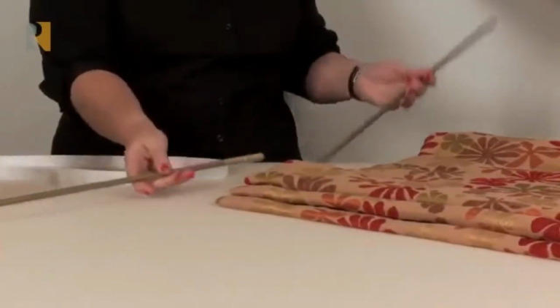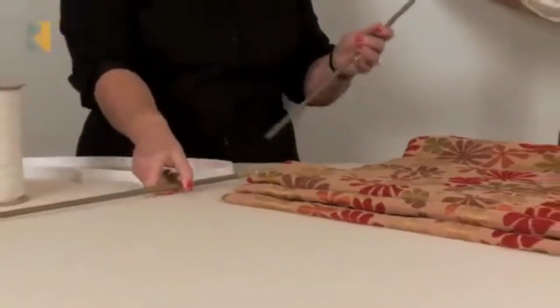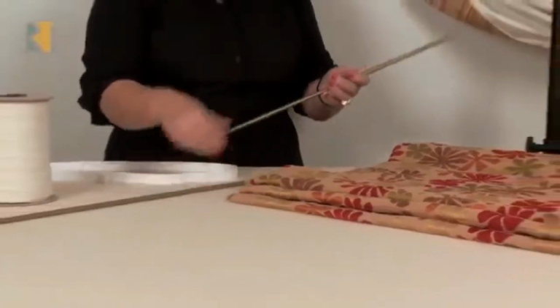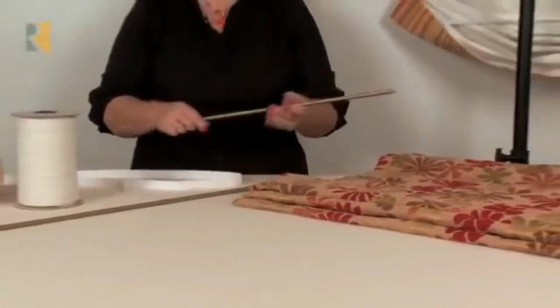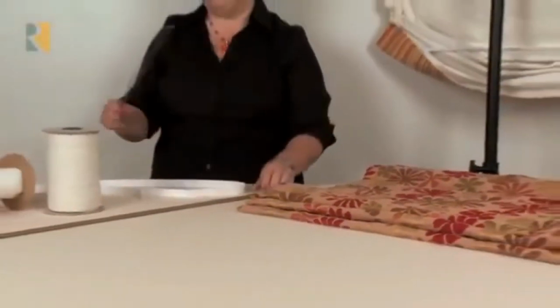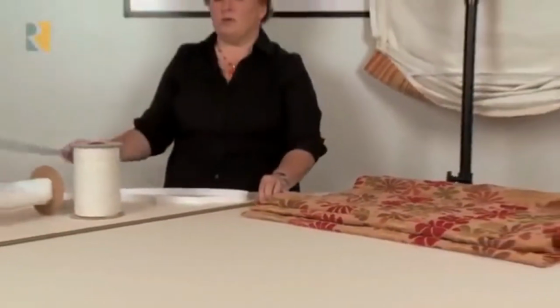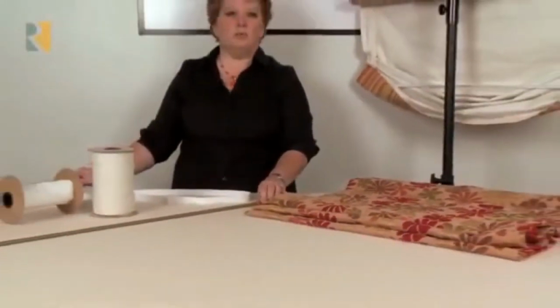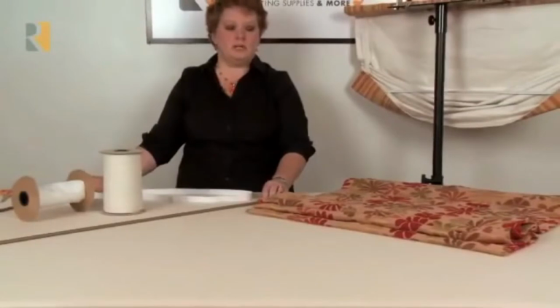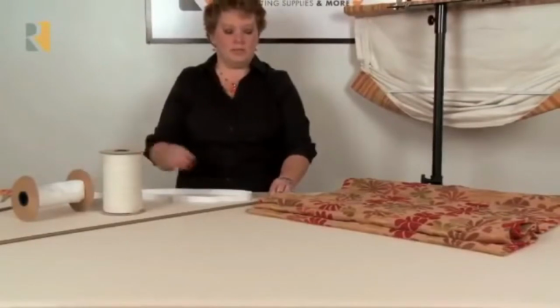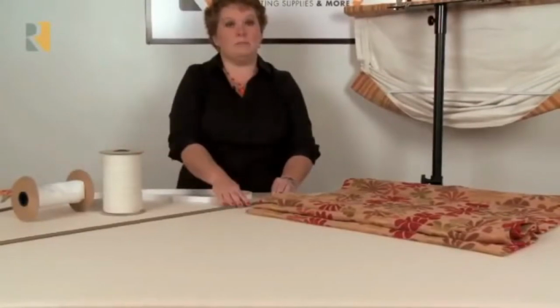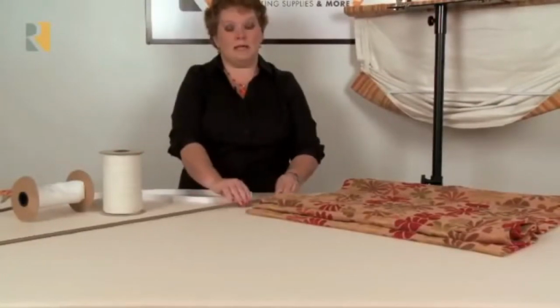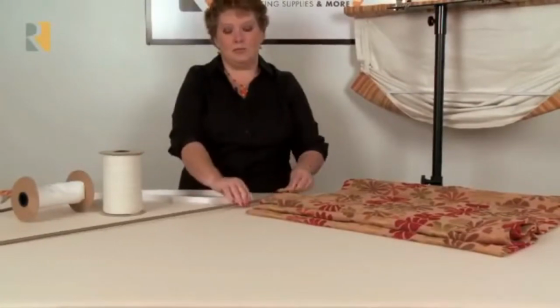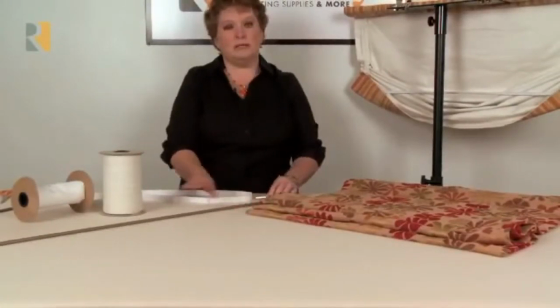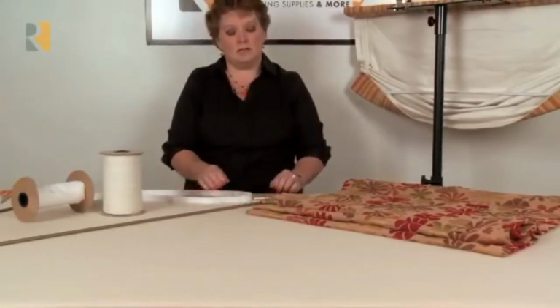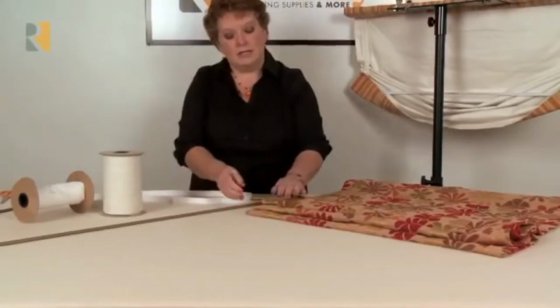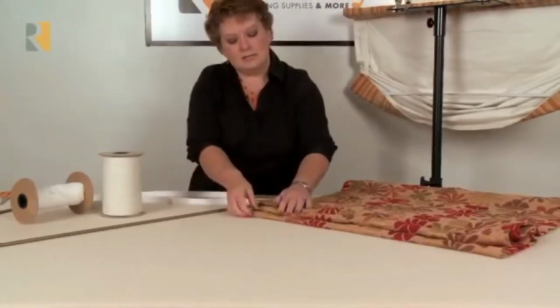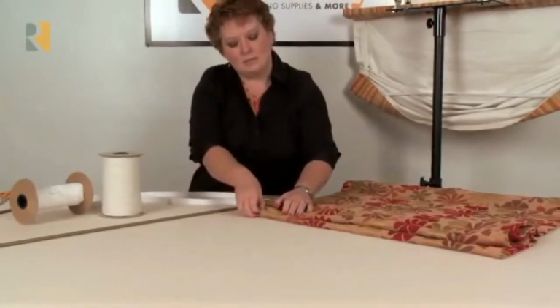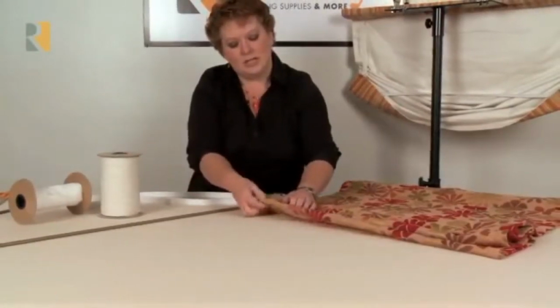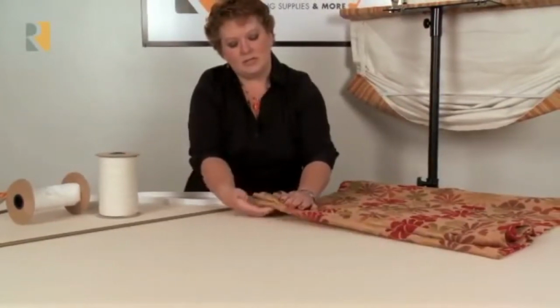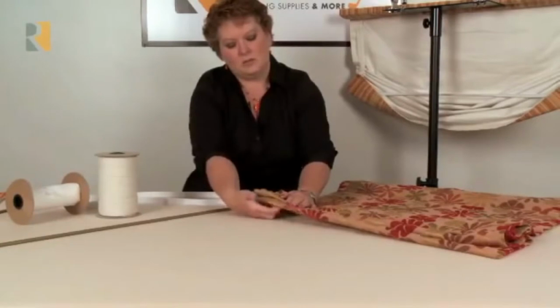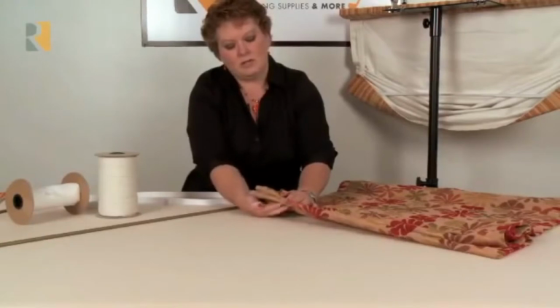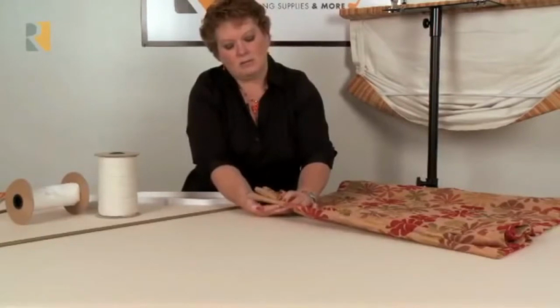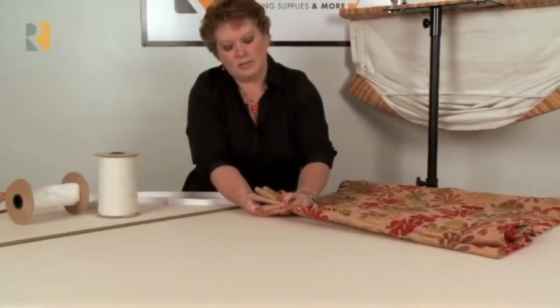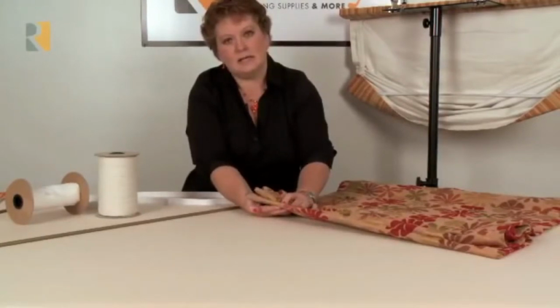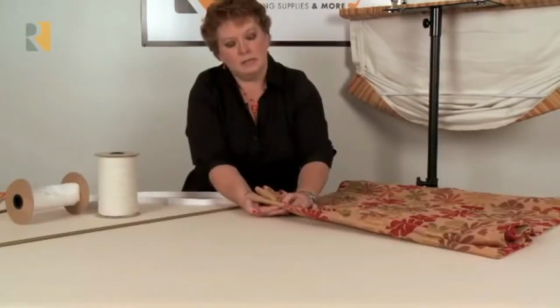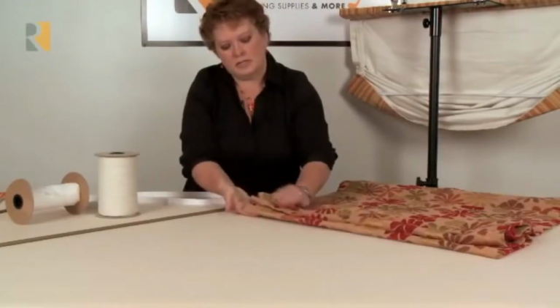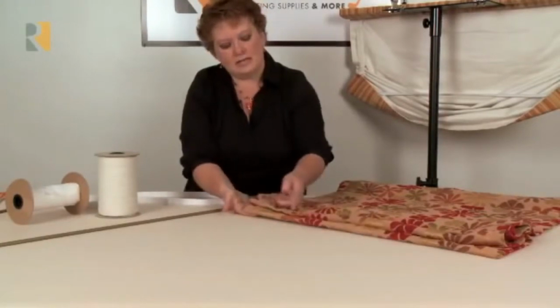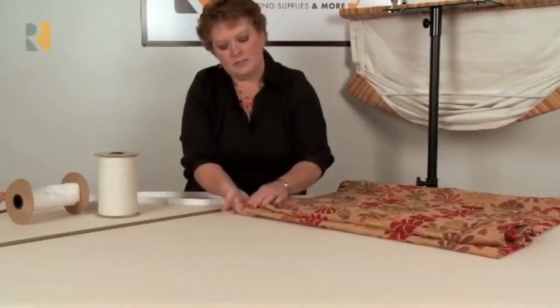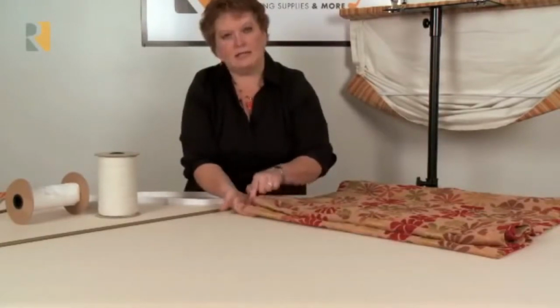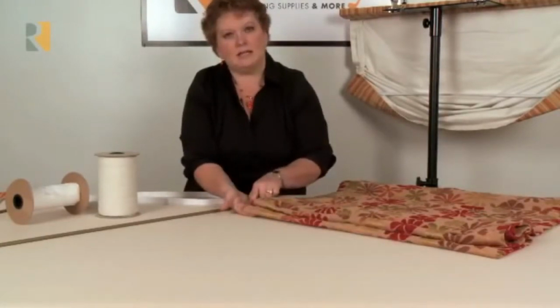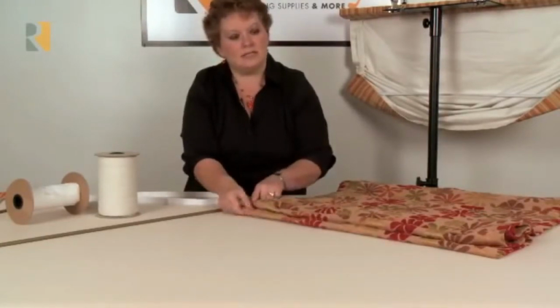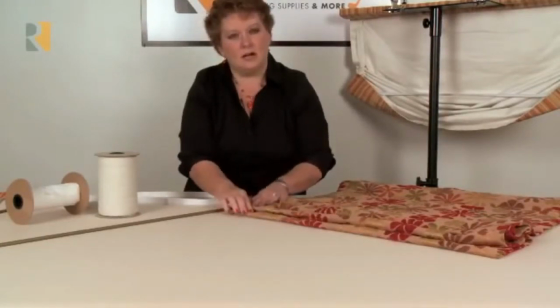Now, if you're using this weight bar for a Roman shade where it's going to slip into the hem, you won't need to cover it. This is a sample of a shade — you can see that the weight bar has already been put into the hem. It just slides in from the side, and then you hand-close that side off.